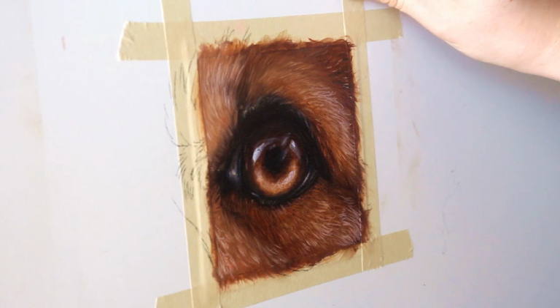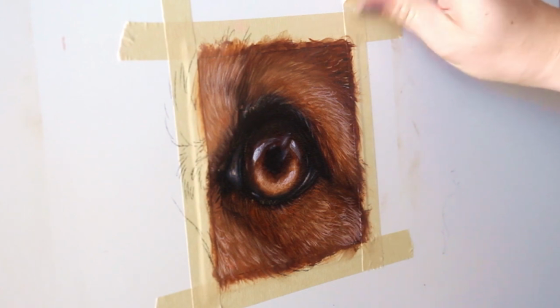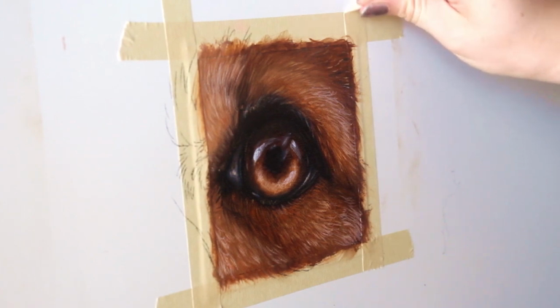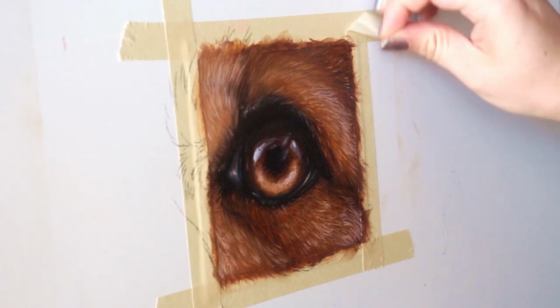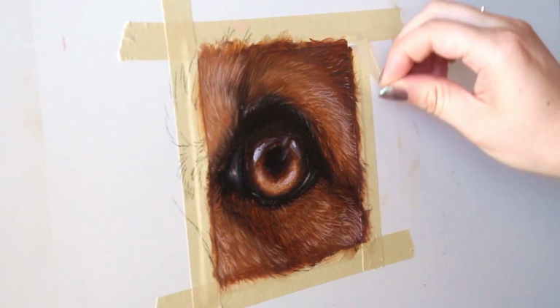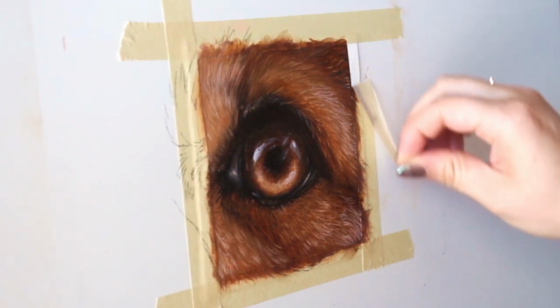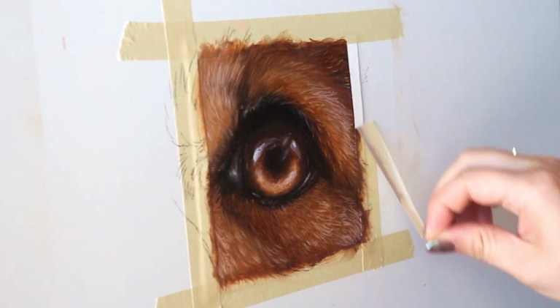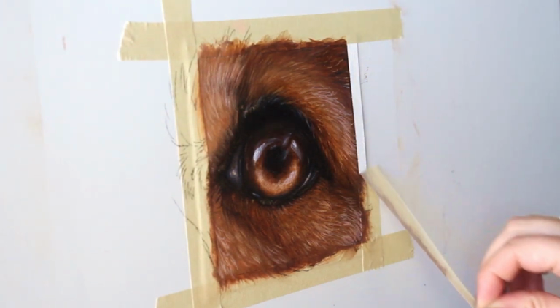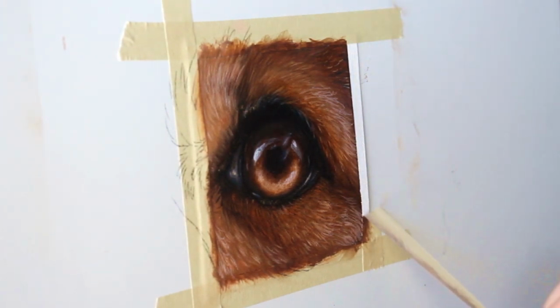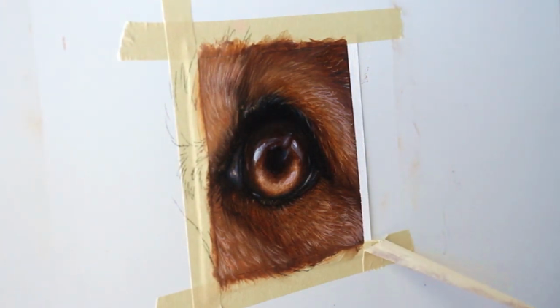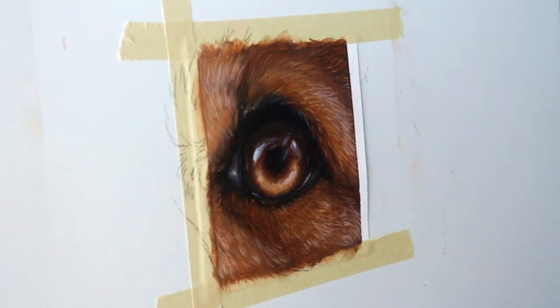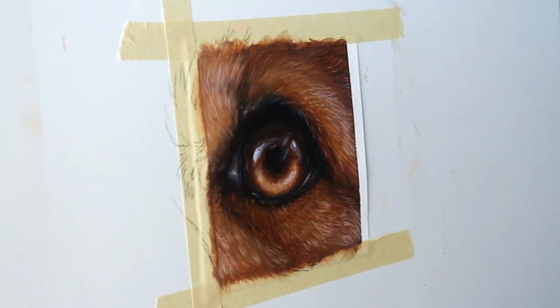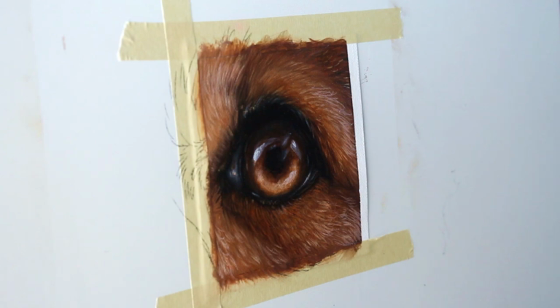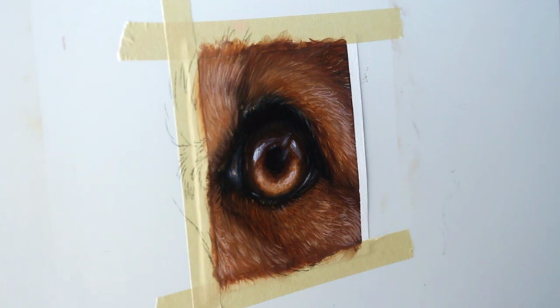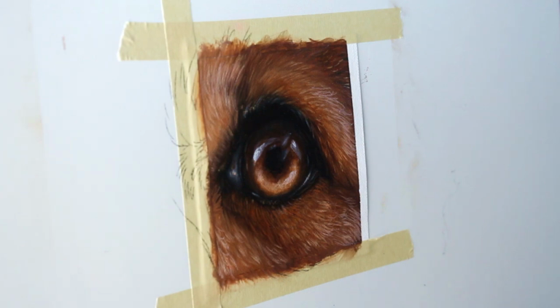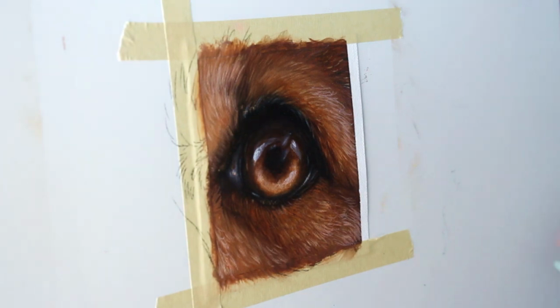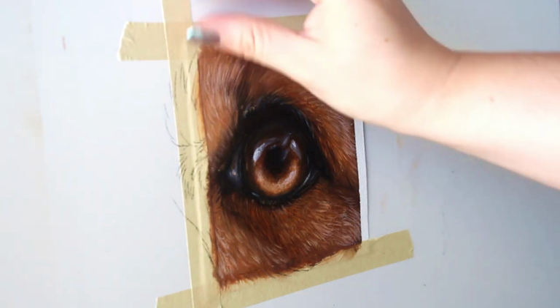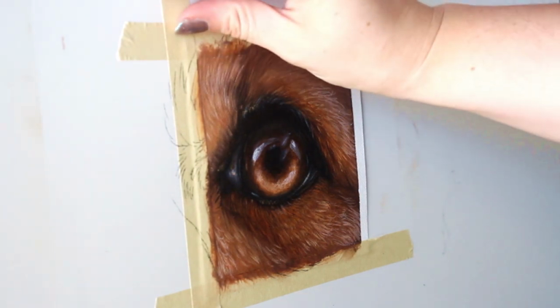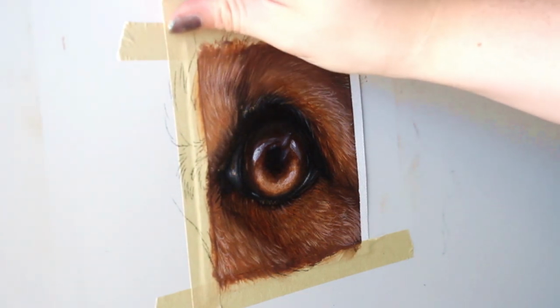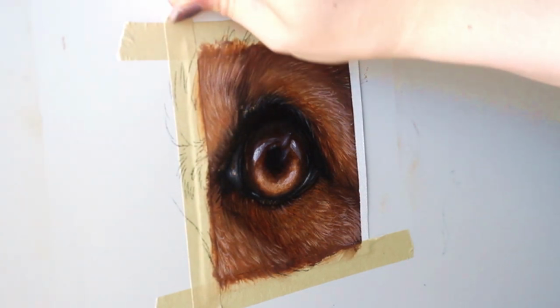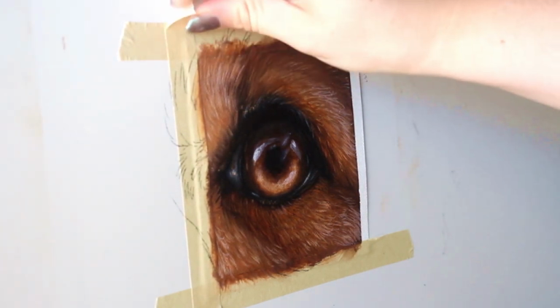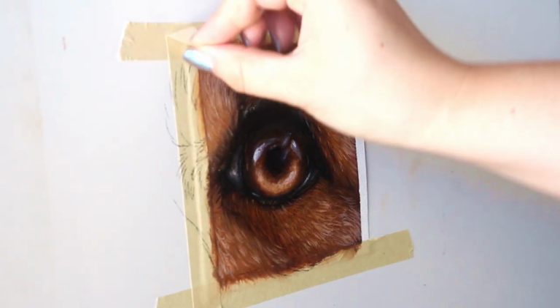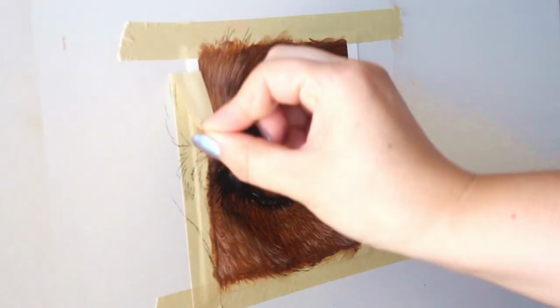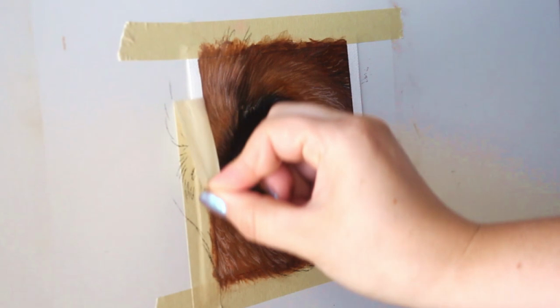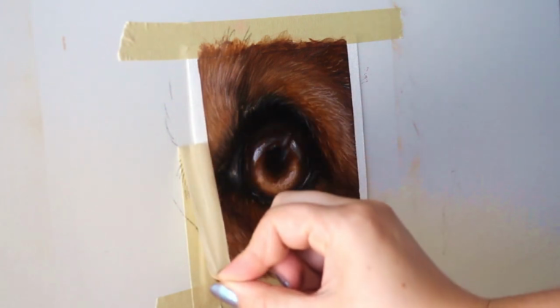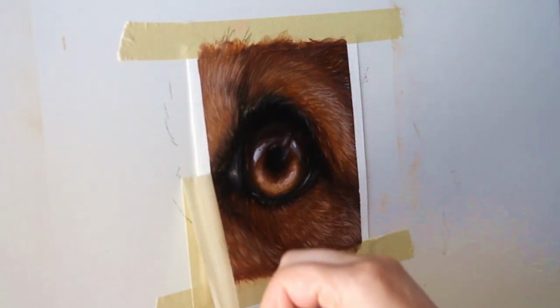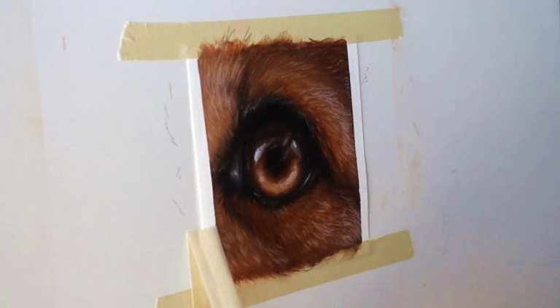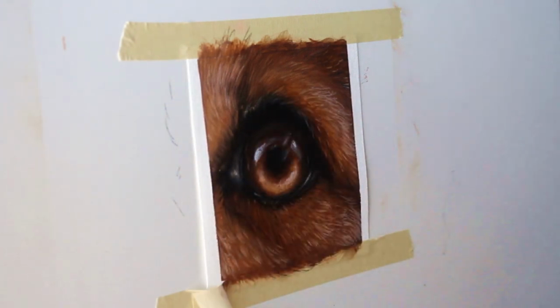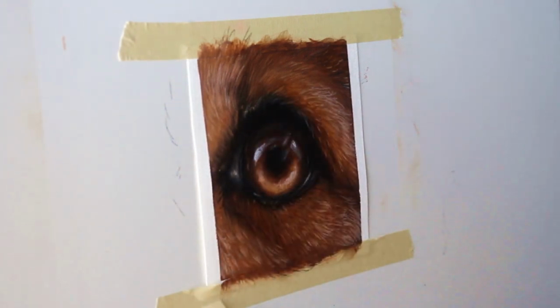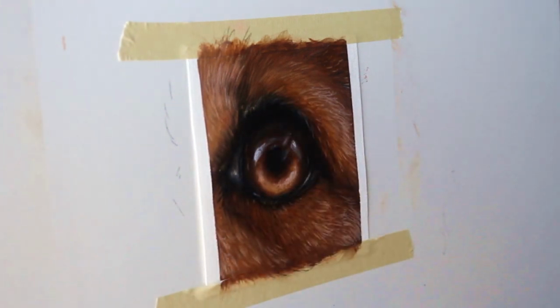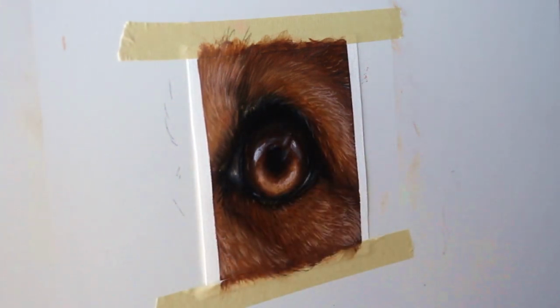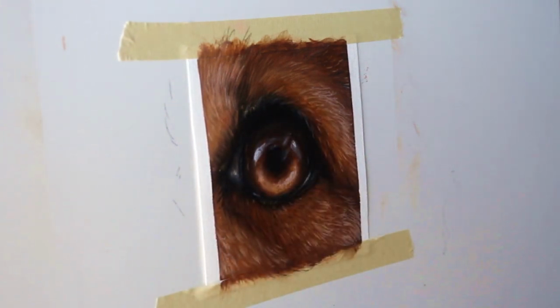And we're done! I had taped my paper down to a board with some masking tape, so now you get the satisfying task of peeling off that tape, revealing those gorgeously crisp lines.